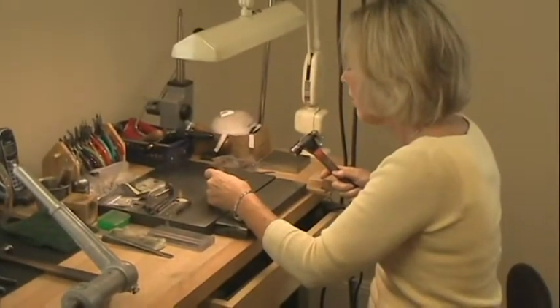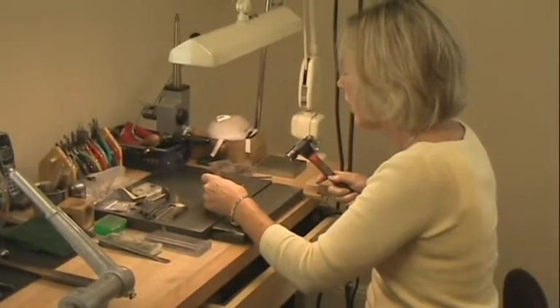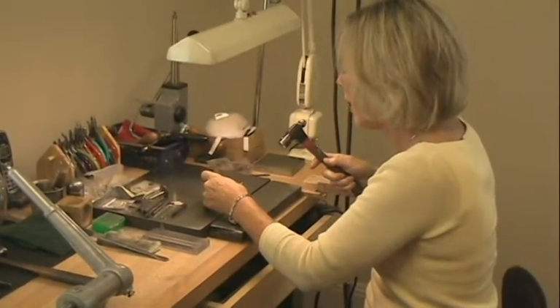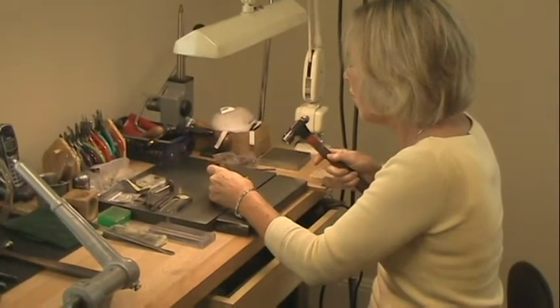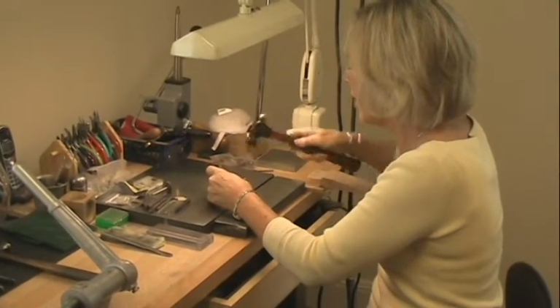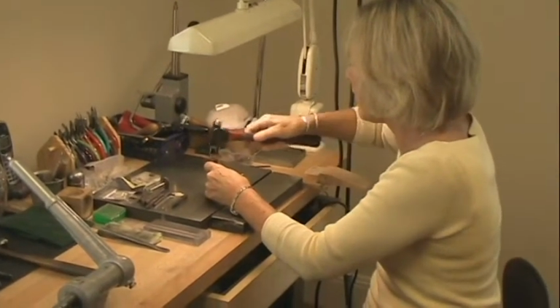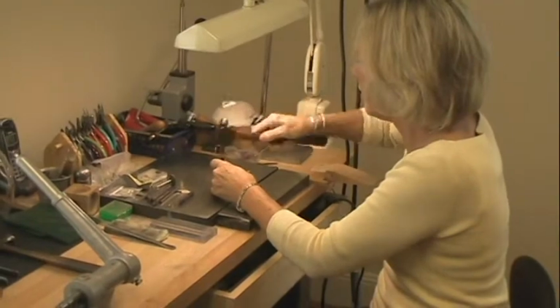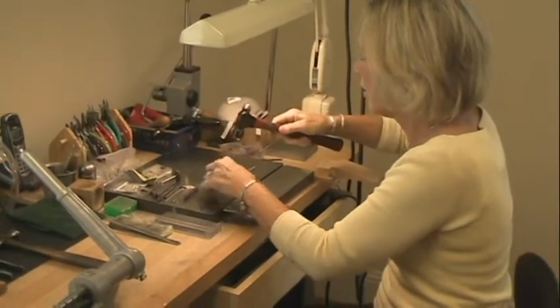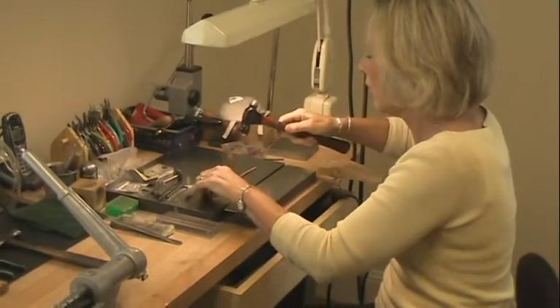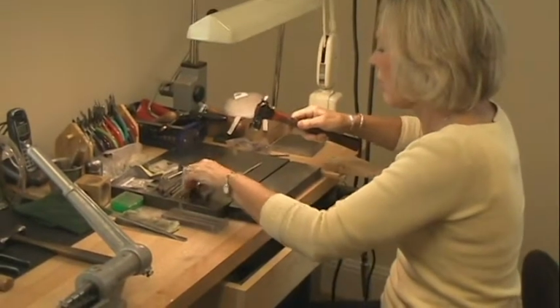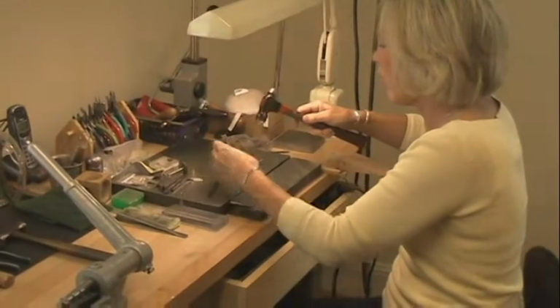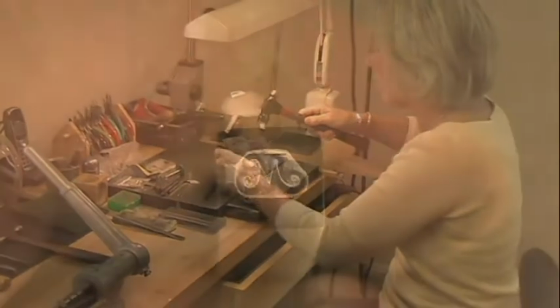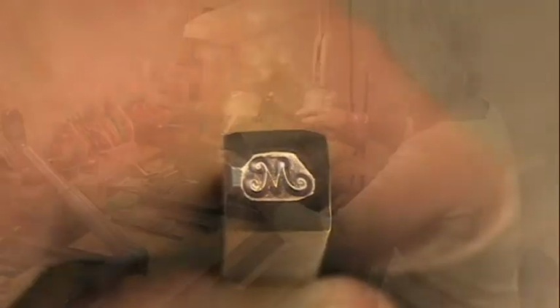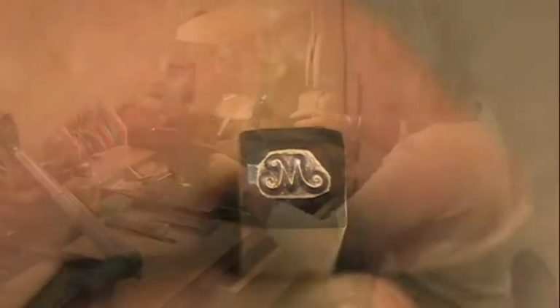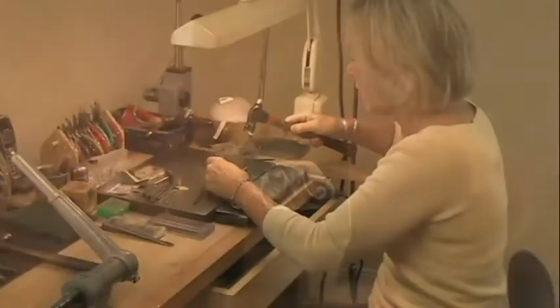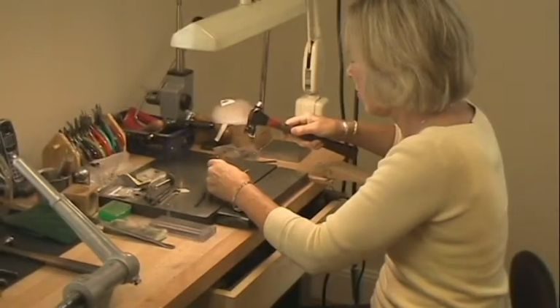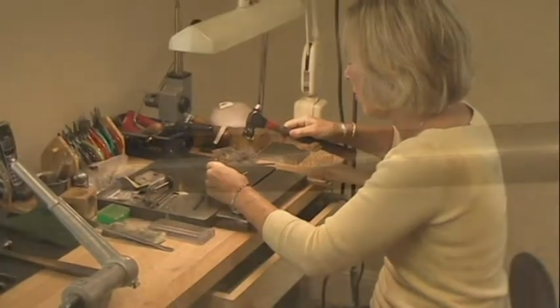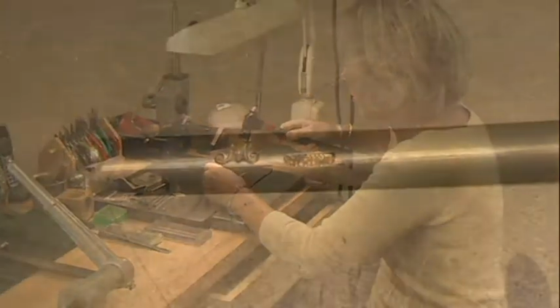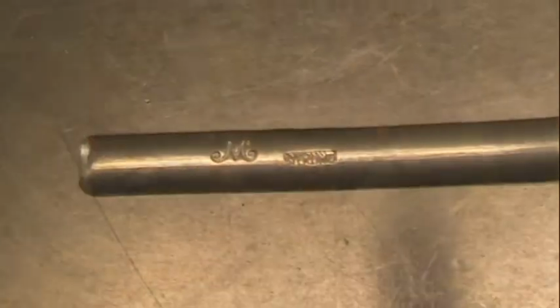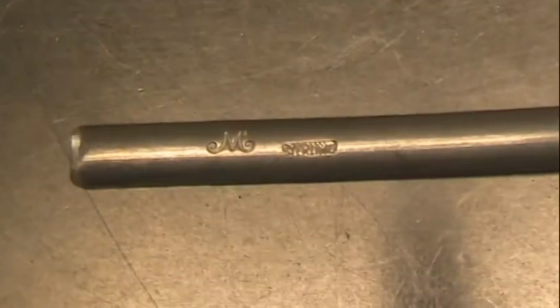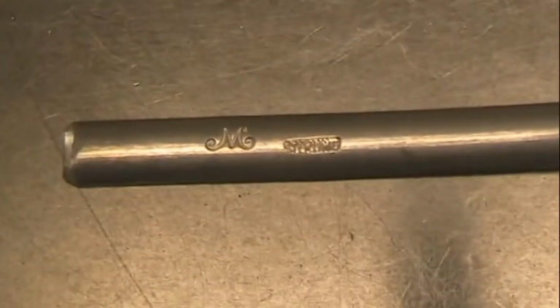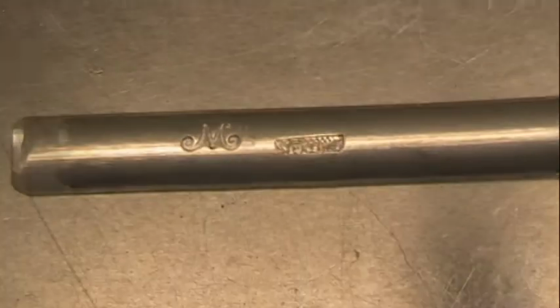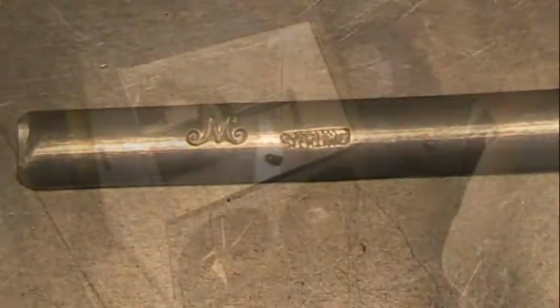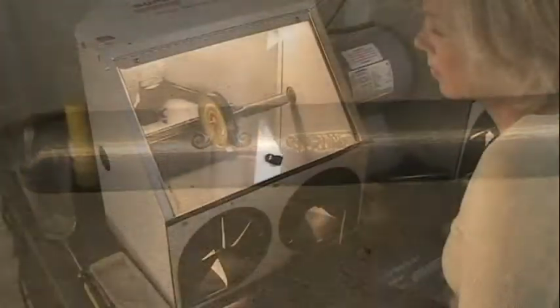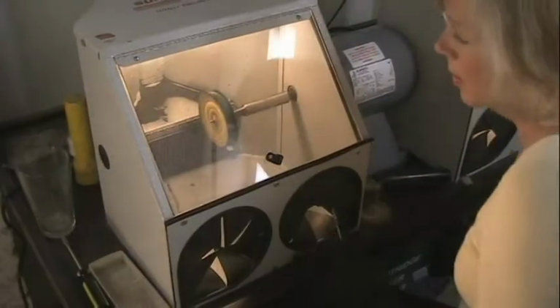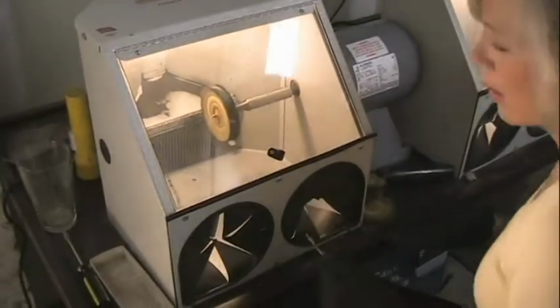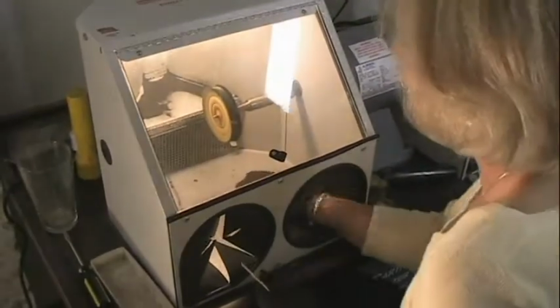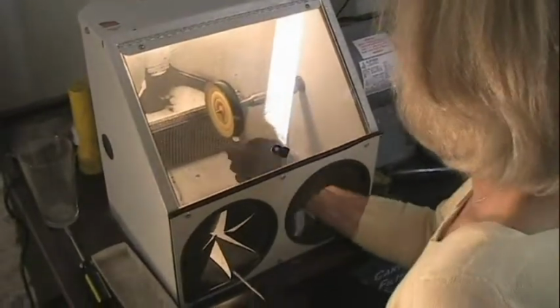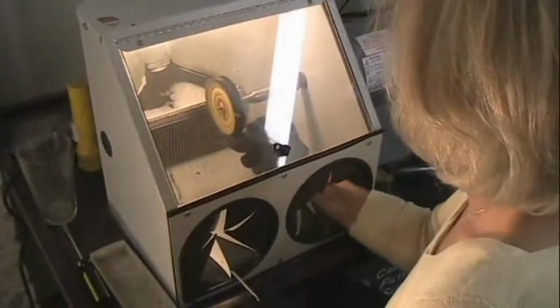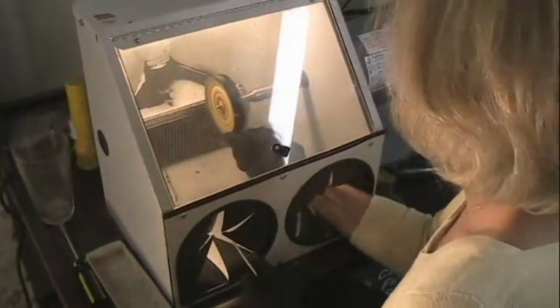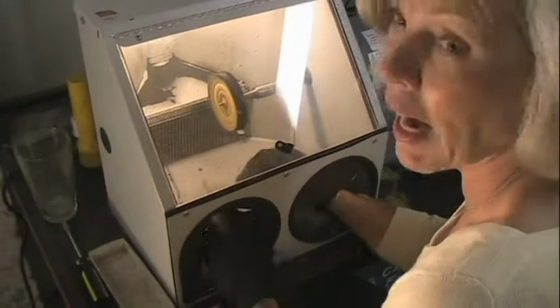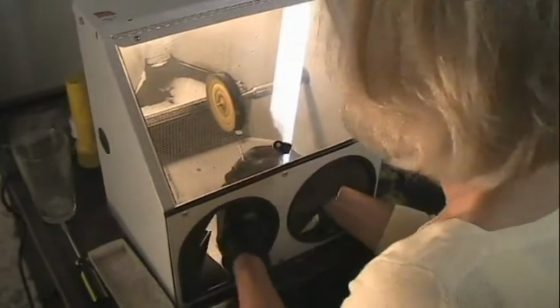Then I hallmark each bracelet — the Master Craftsman stamp, and the sterling stamp. Next I polish it.